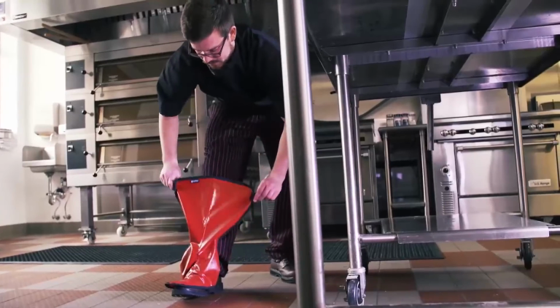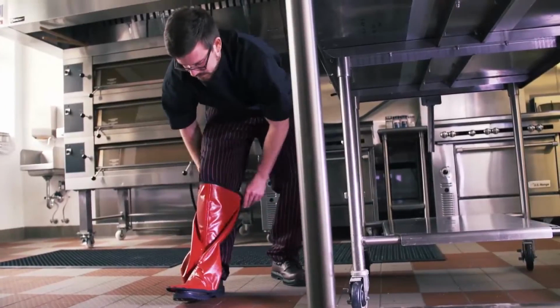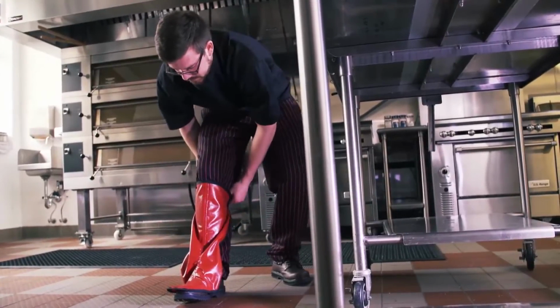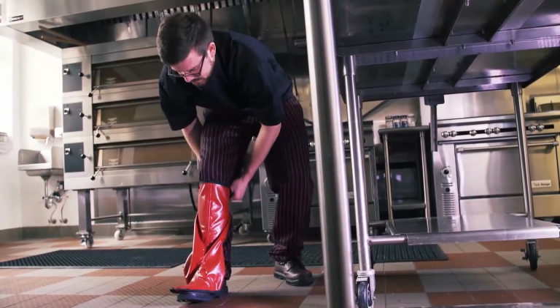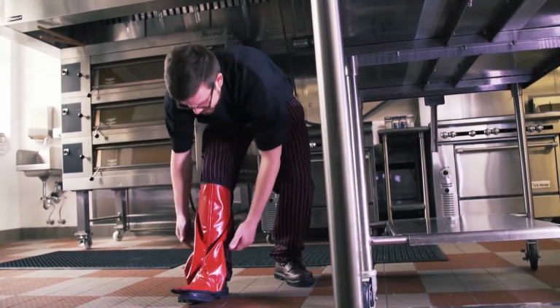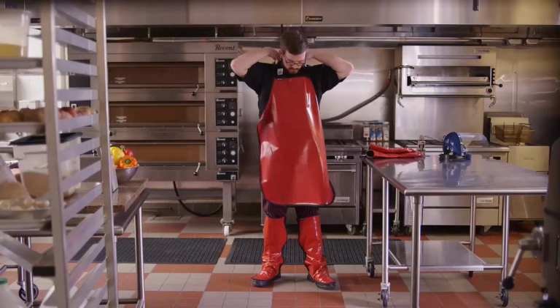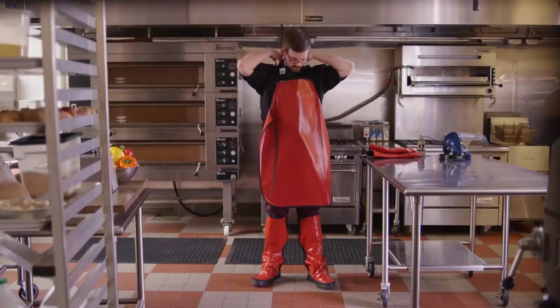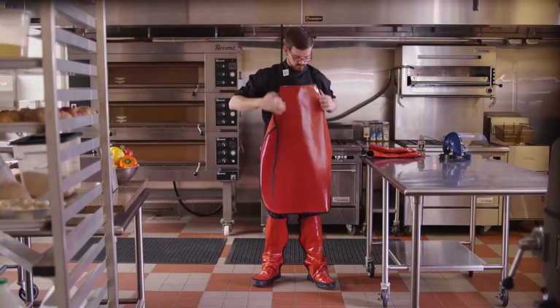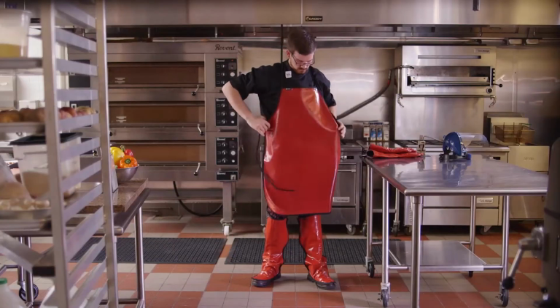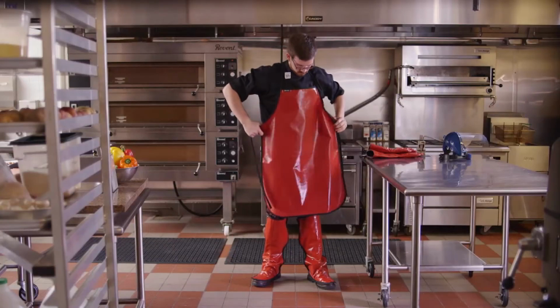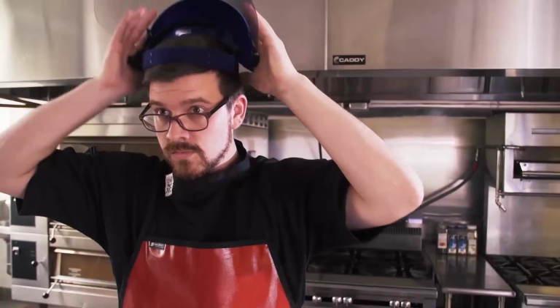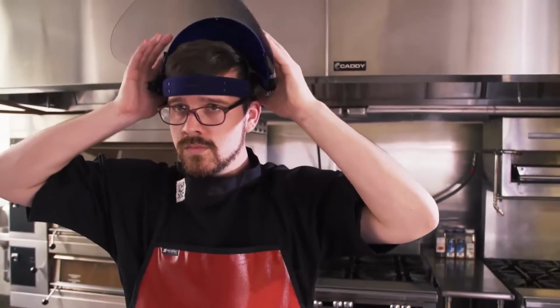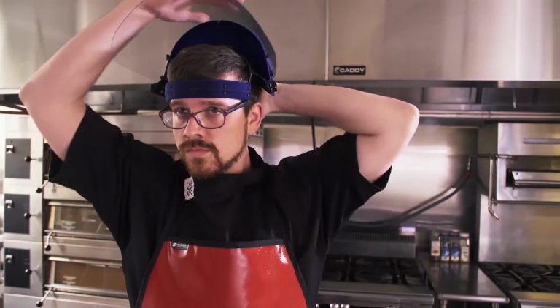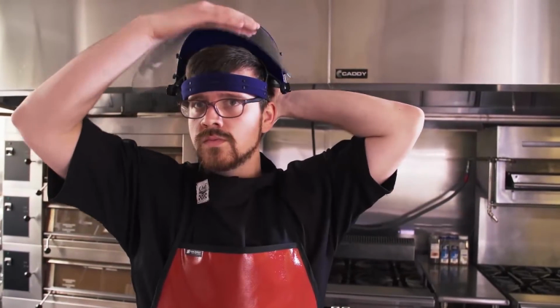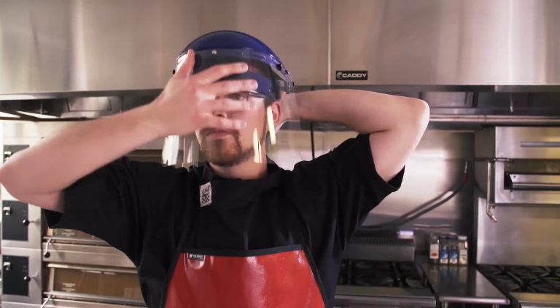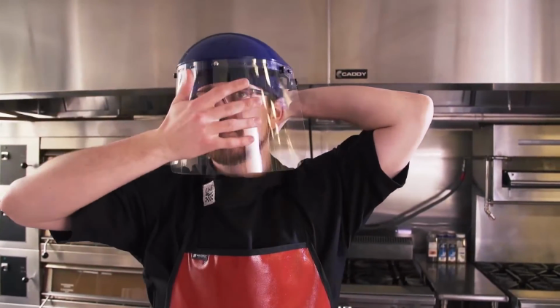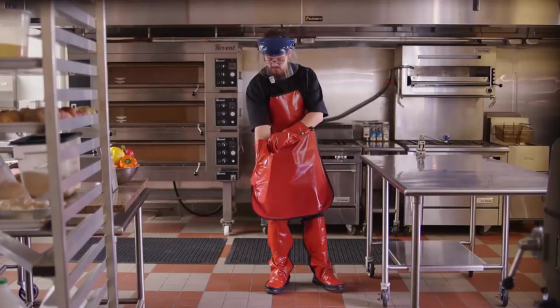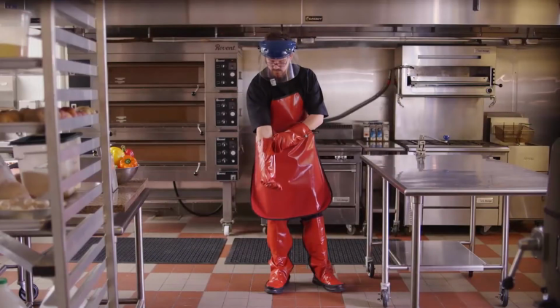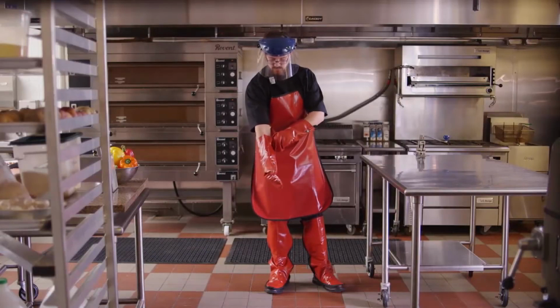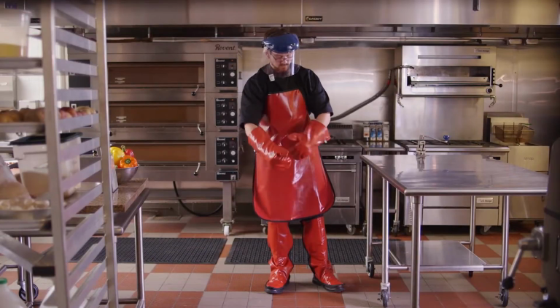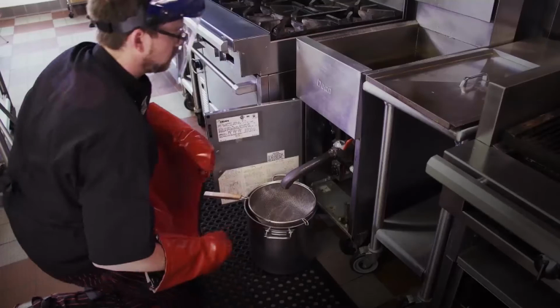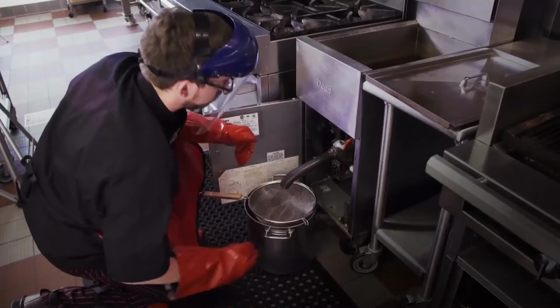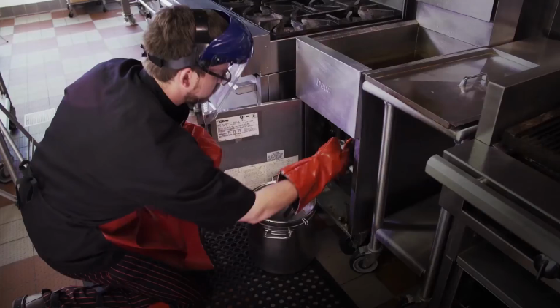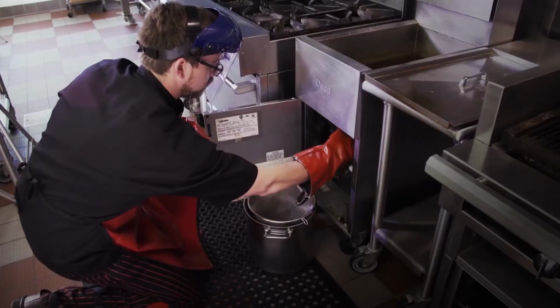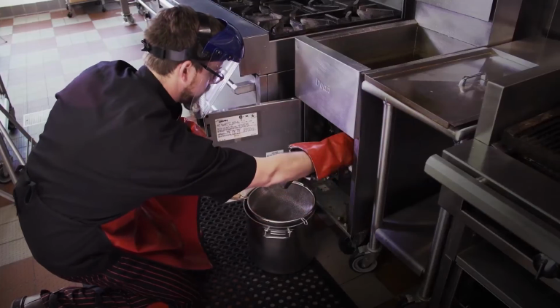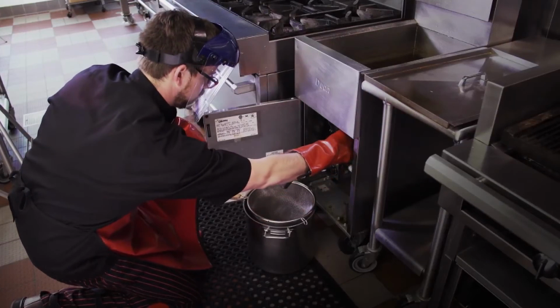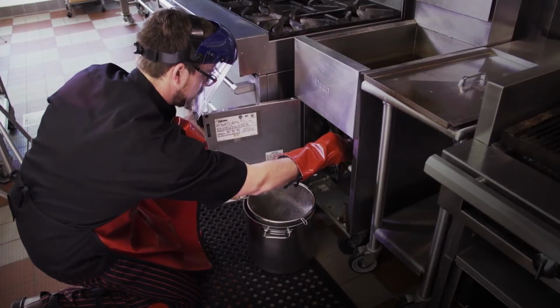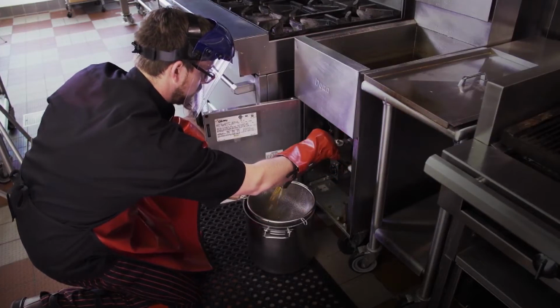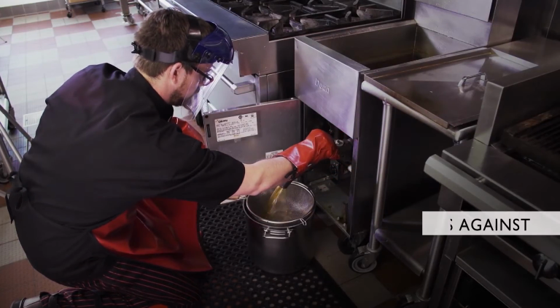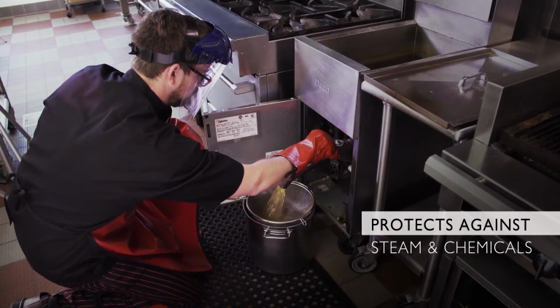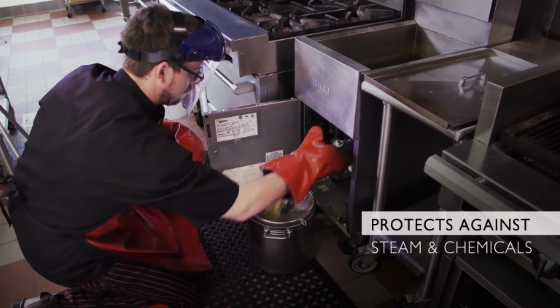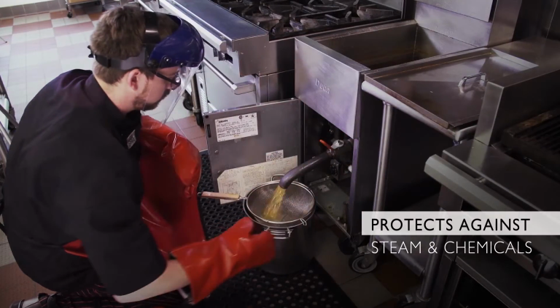Sanjumar now offers the EZClean full body protection kit. The EZClean family of products provides head-to-toe protection from burns caused by cleaning fryers, ovens, and other cooking equipment, as well as protects against steam and chemicals.